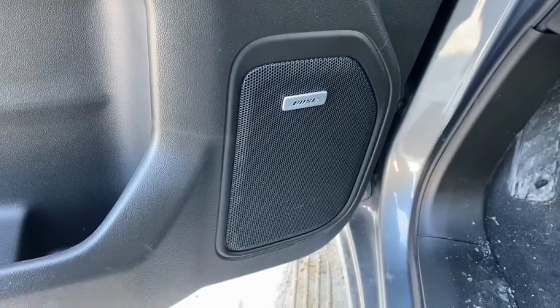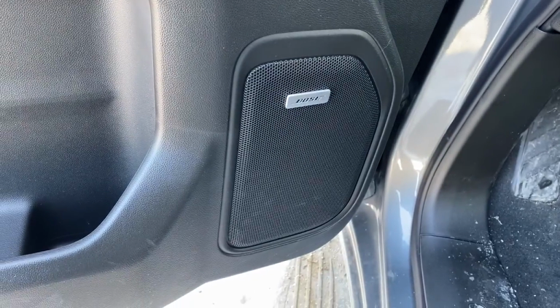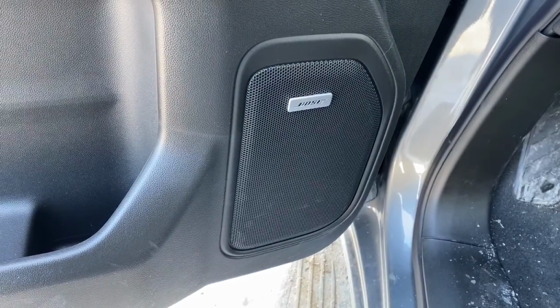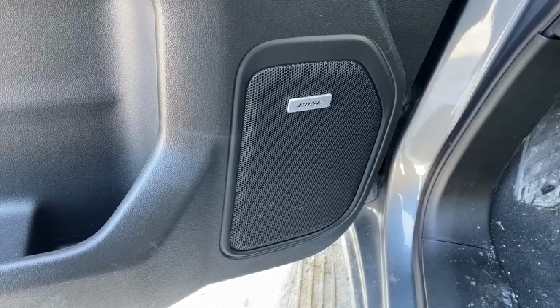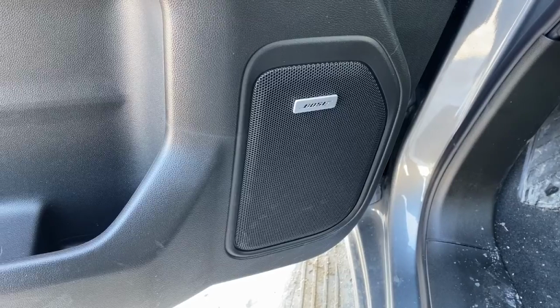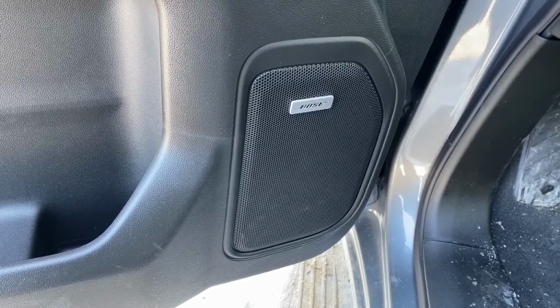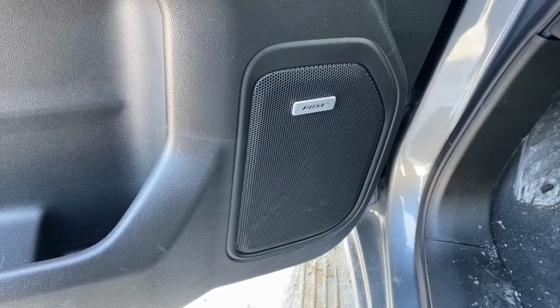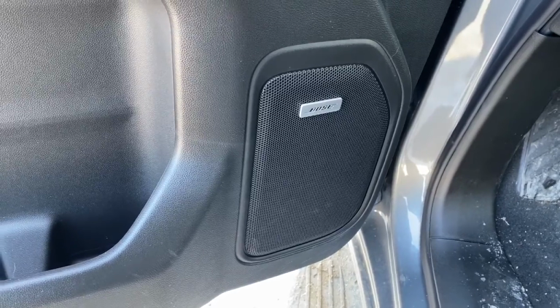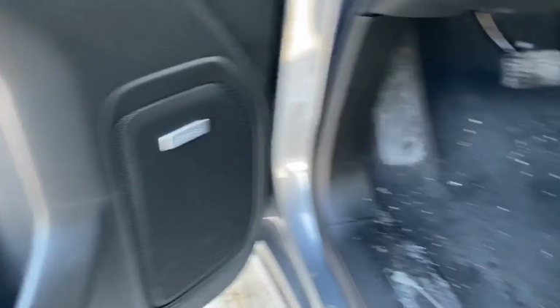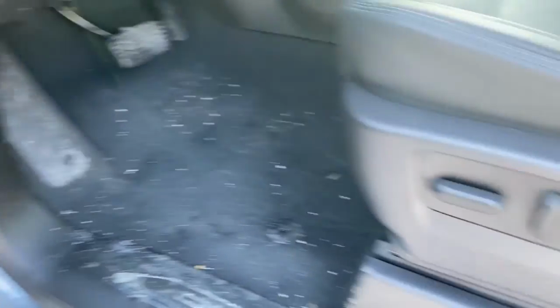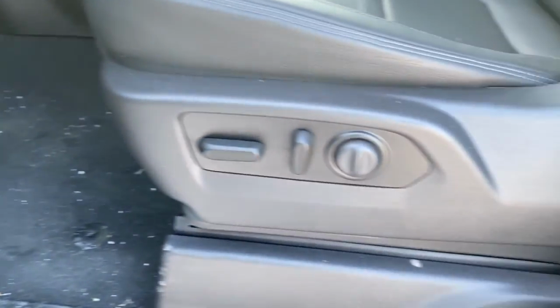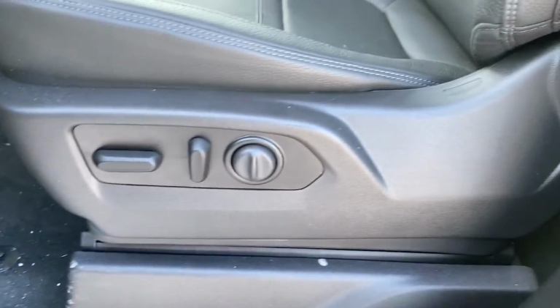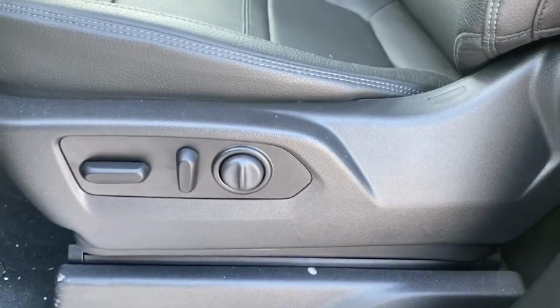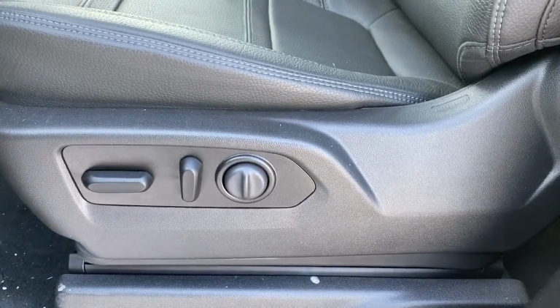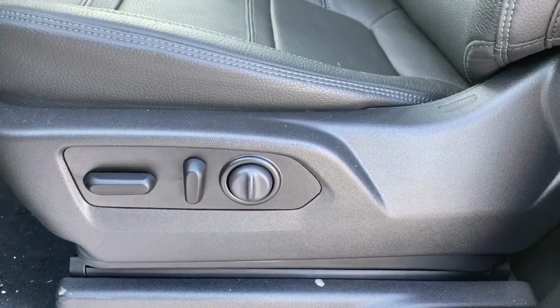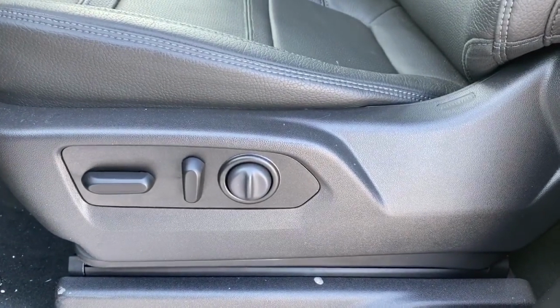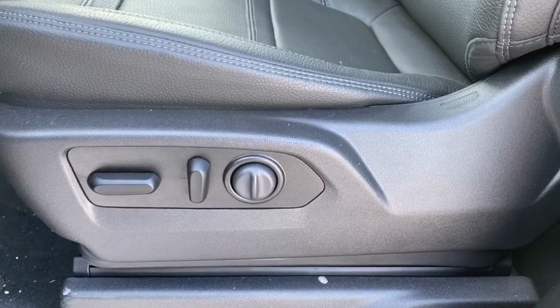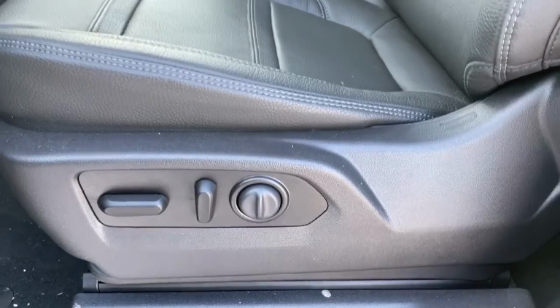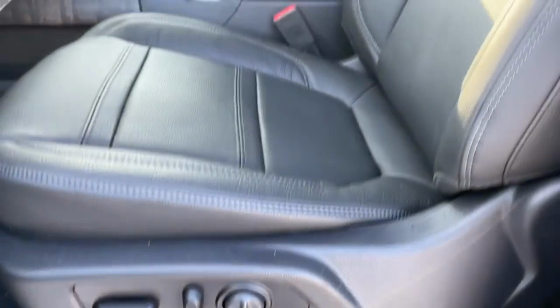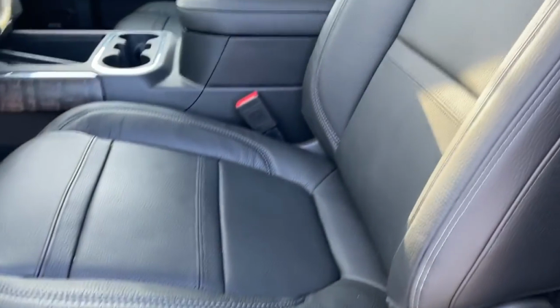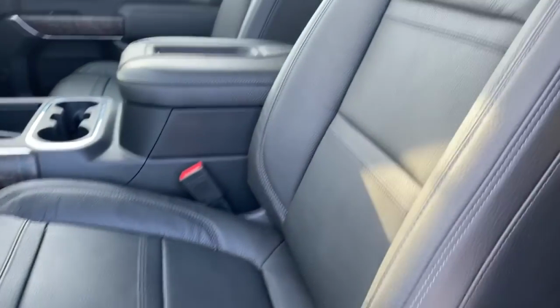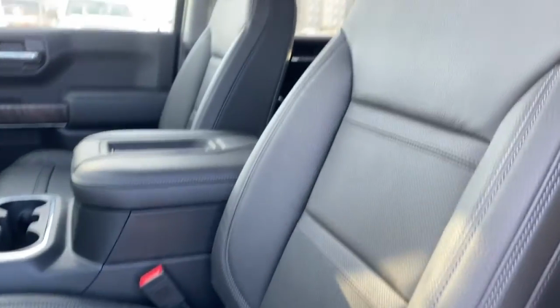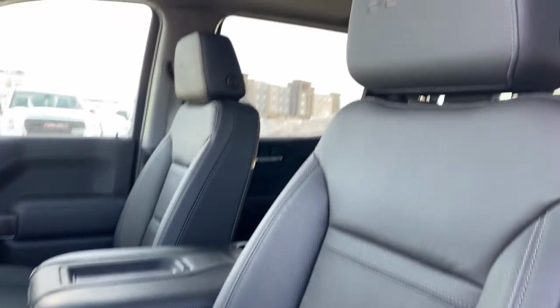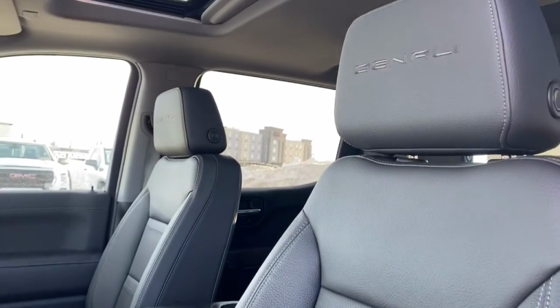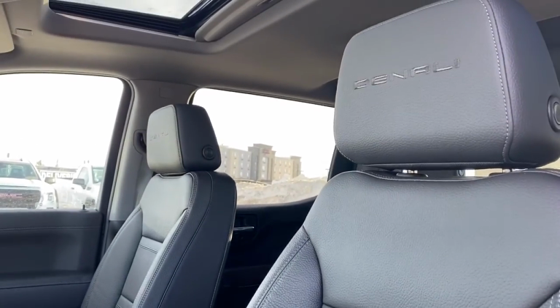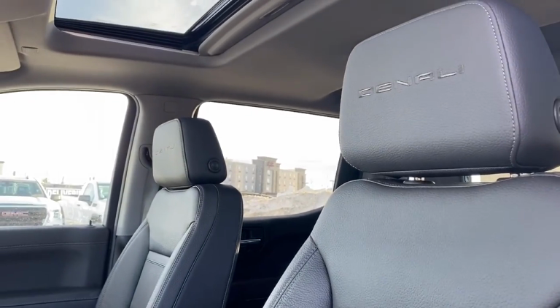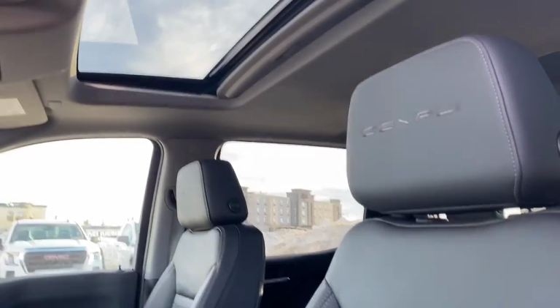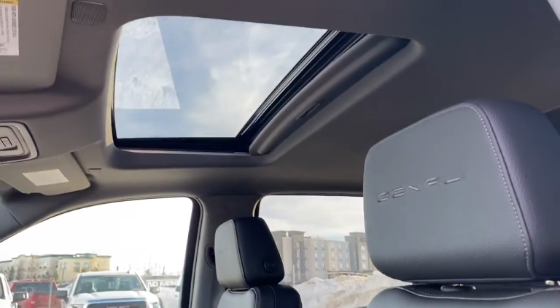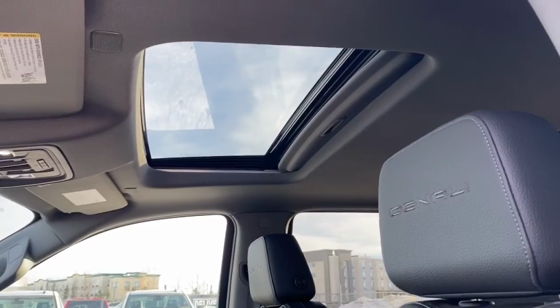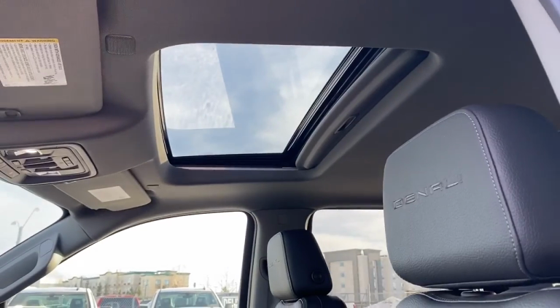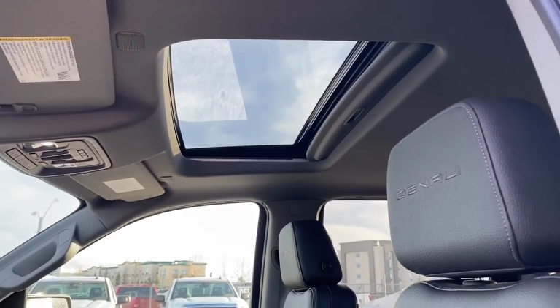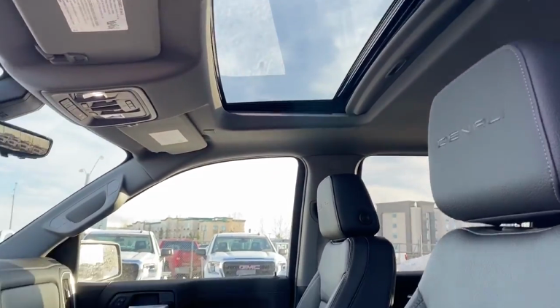This truck comes with the premium Bose sound system. It's also got the power adjustable driver's seat with lumbar support, leather seats, Denali badging in both headrests, and a power sunroof up above.